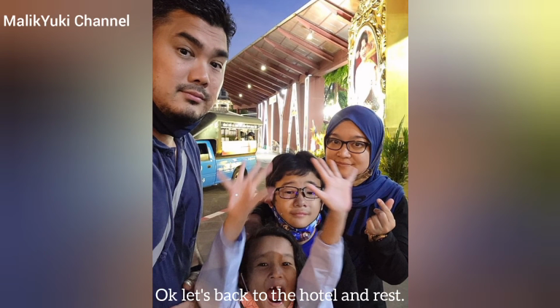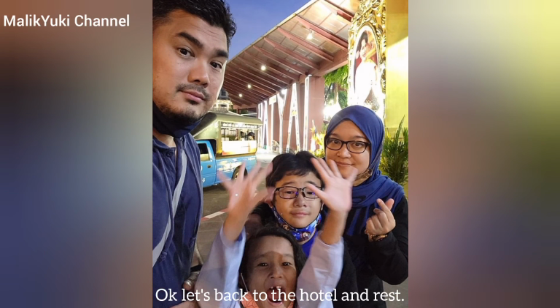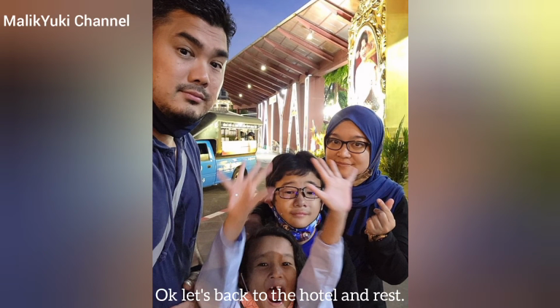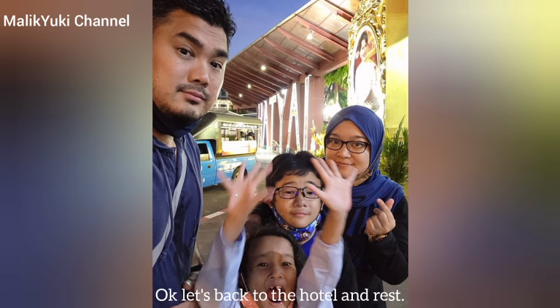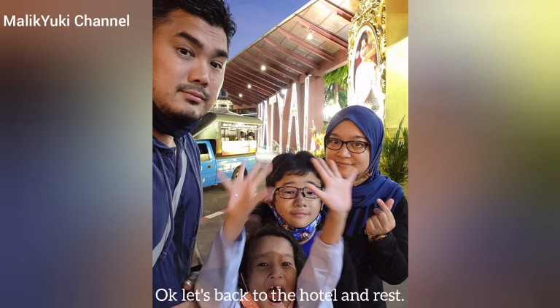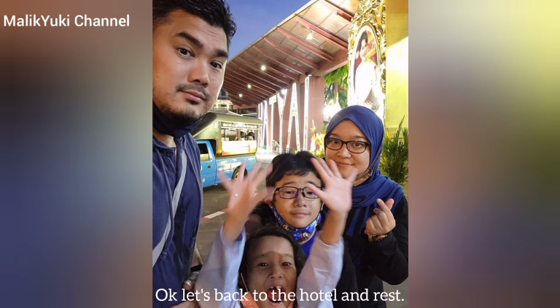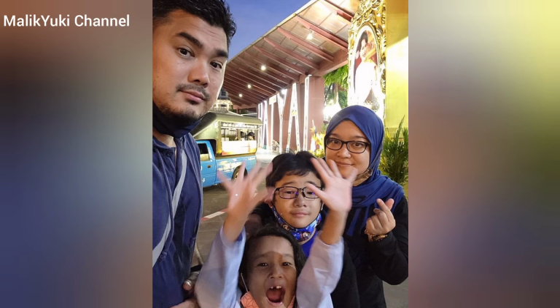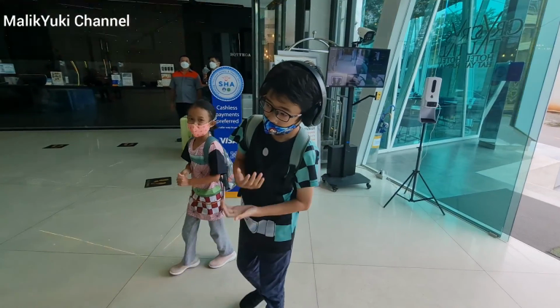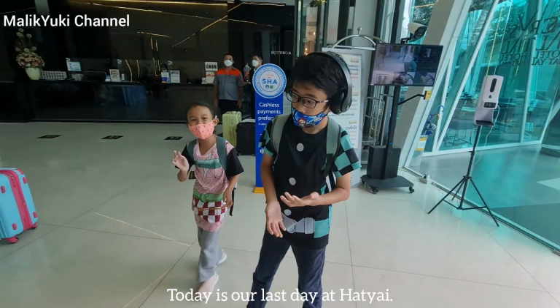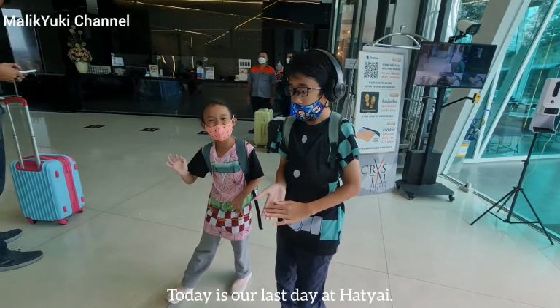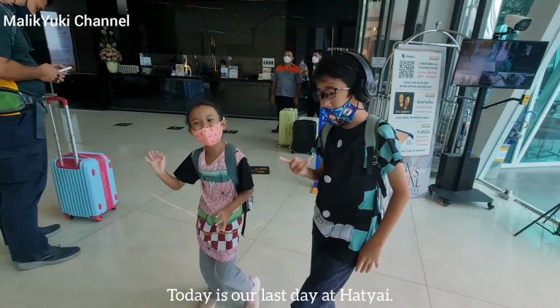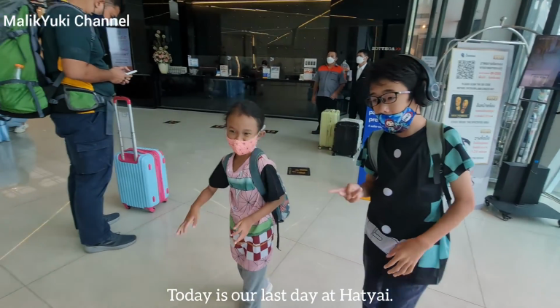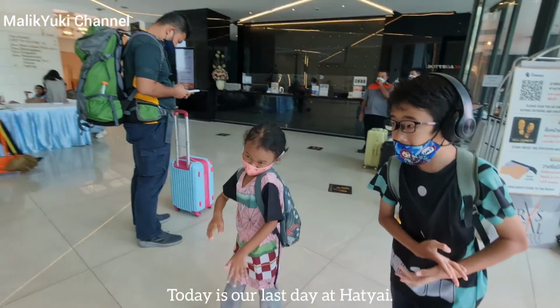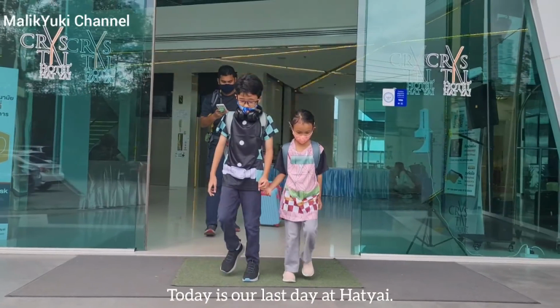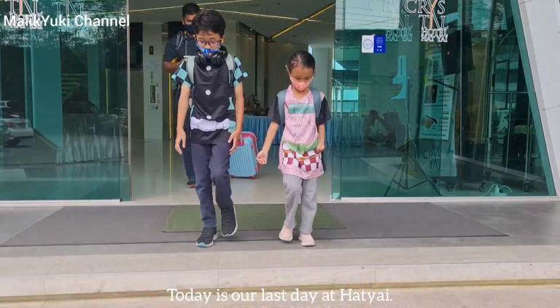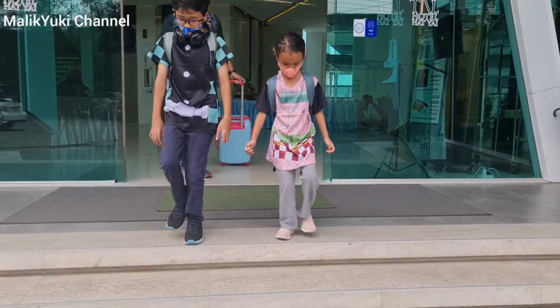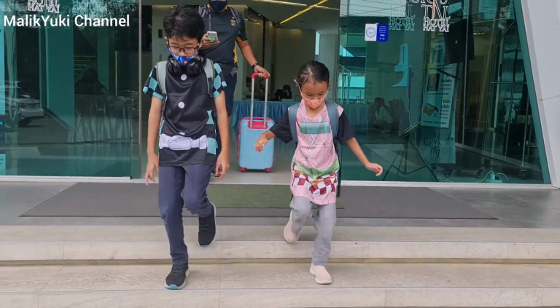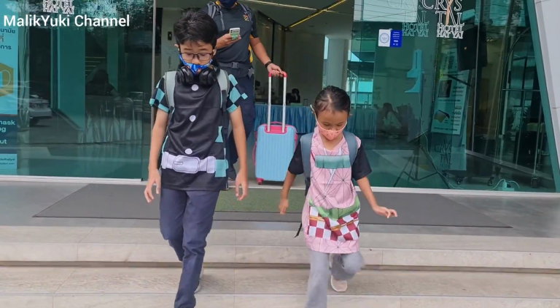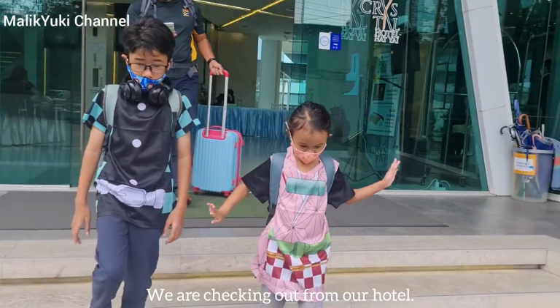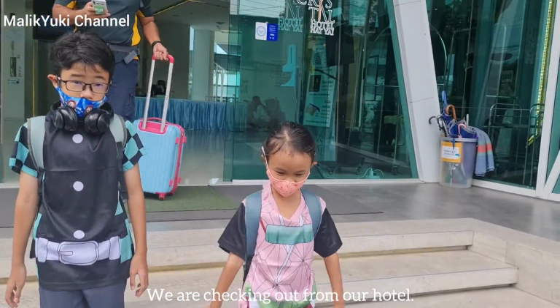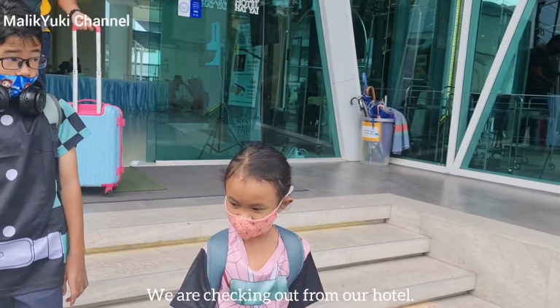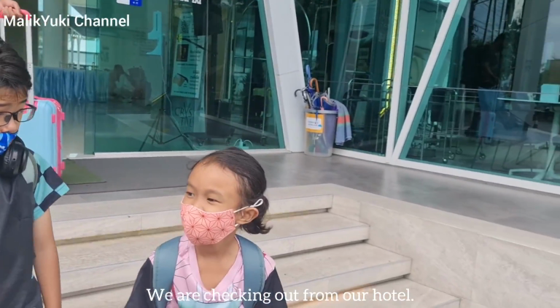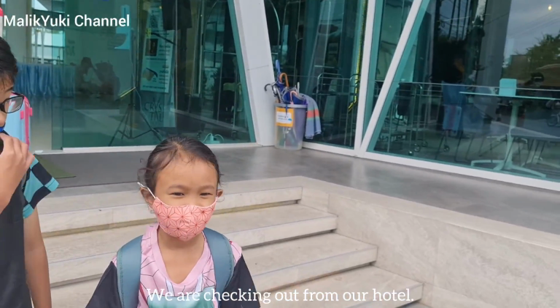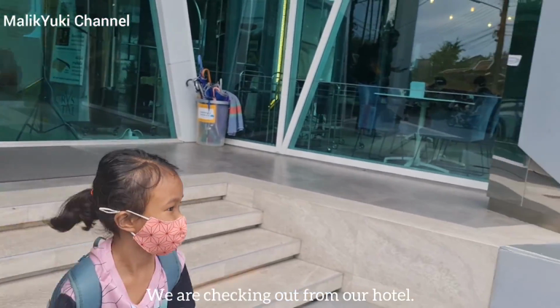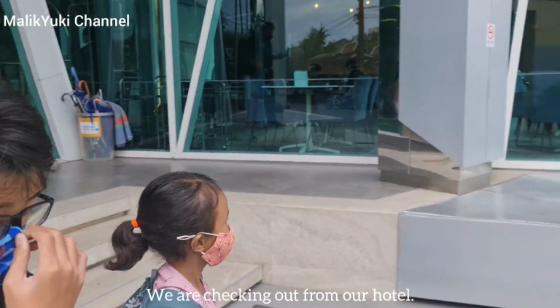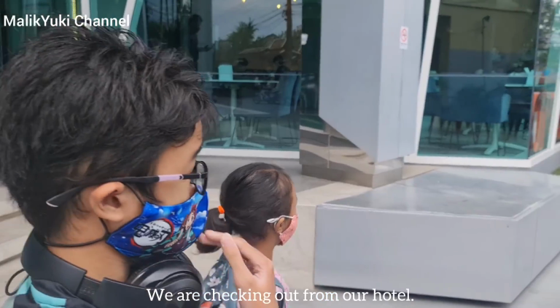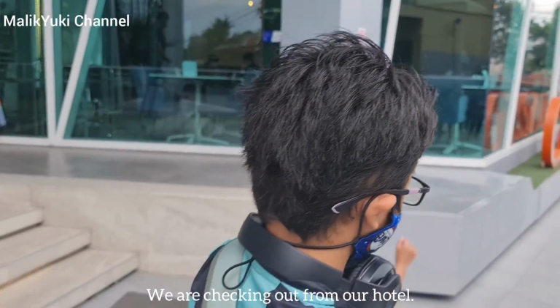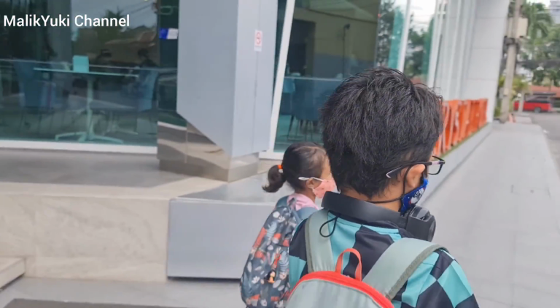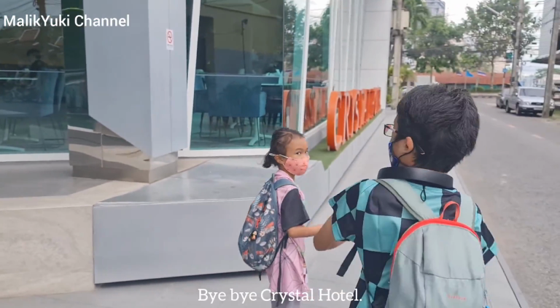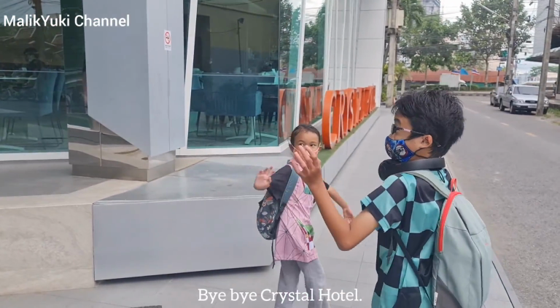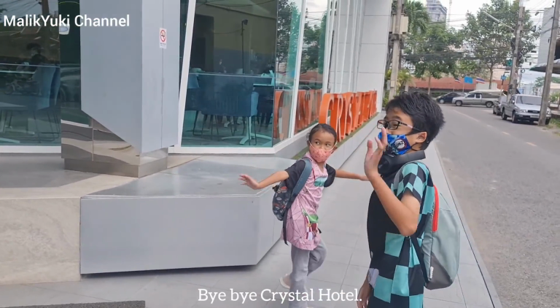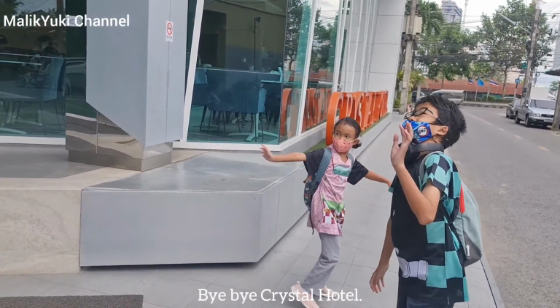Let's back to the hotel and rest. Today is our last day at Haggai. We are checking out from our hotel. Bye-bye, Crystal Hotel.